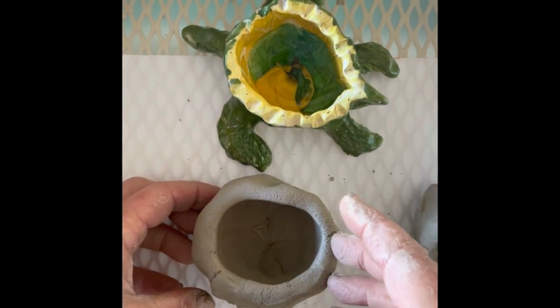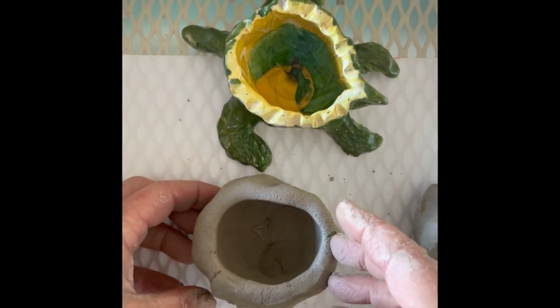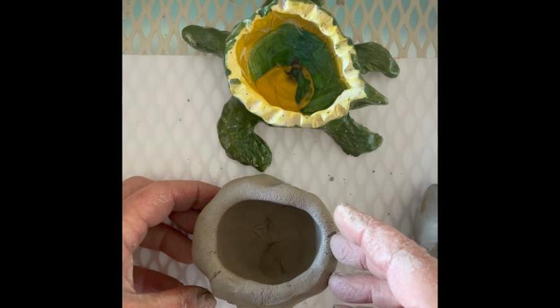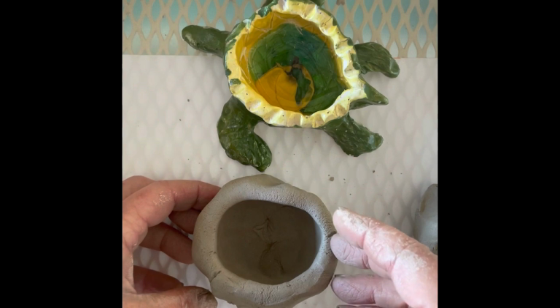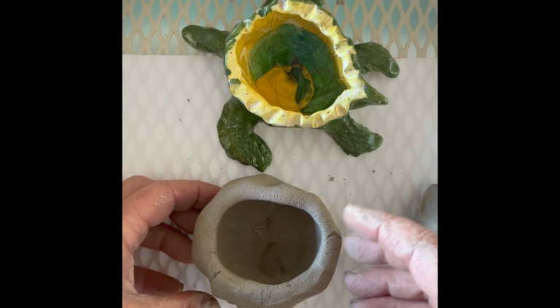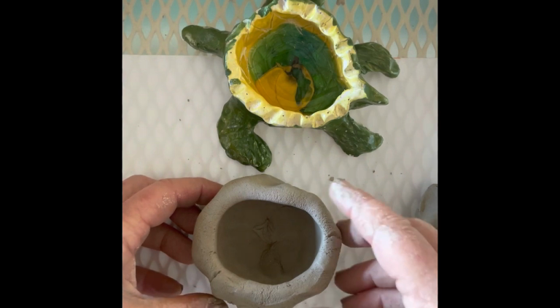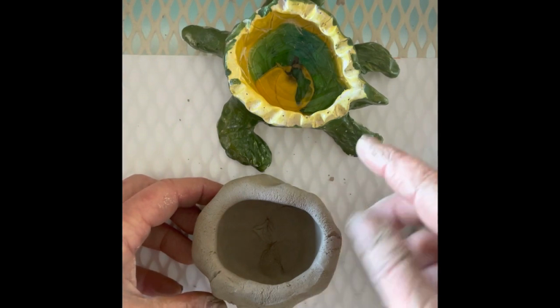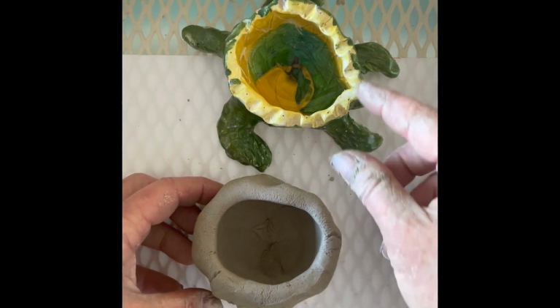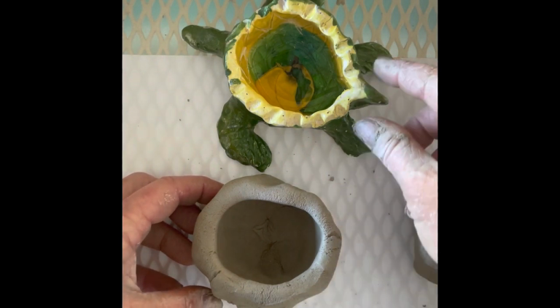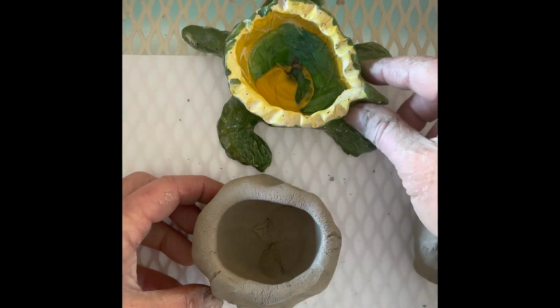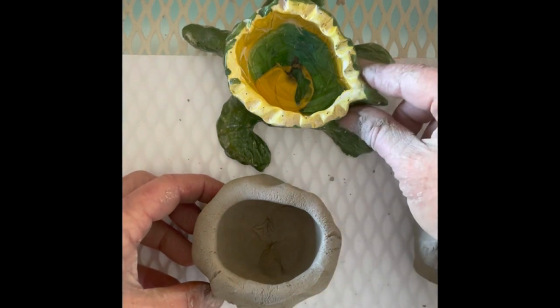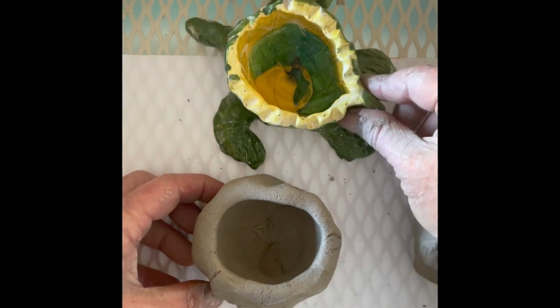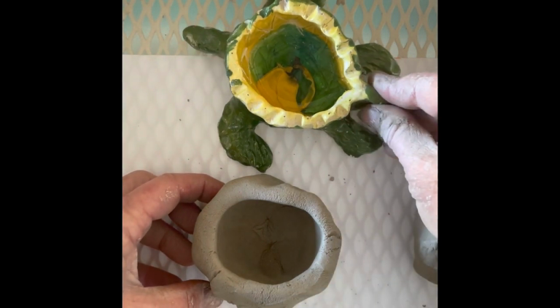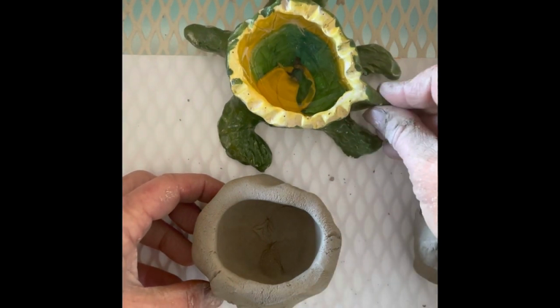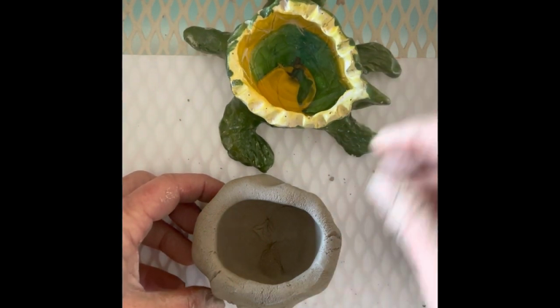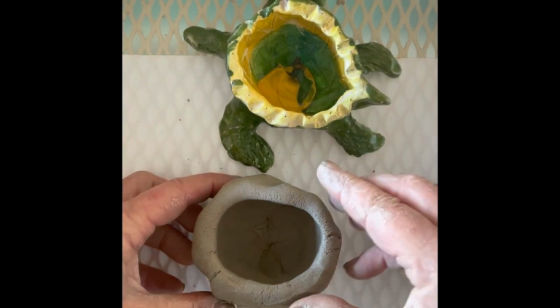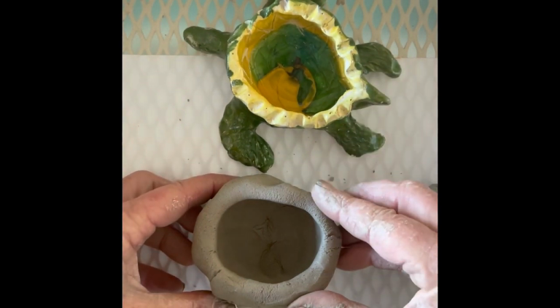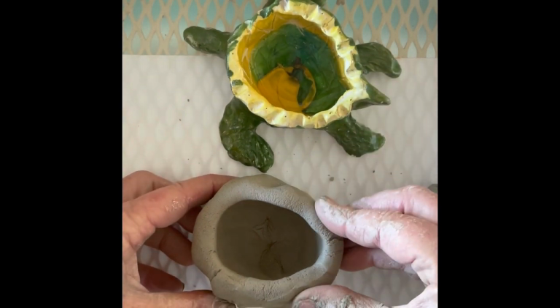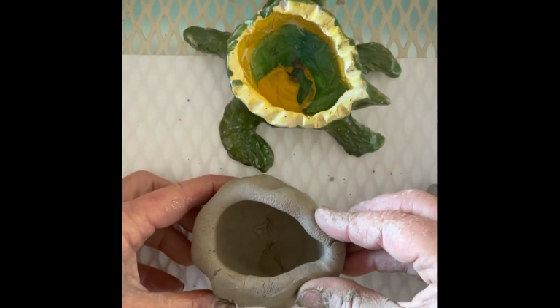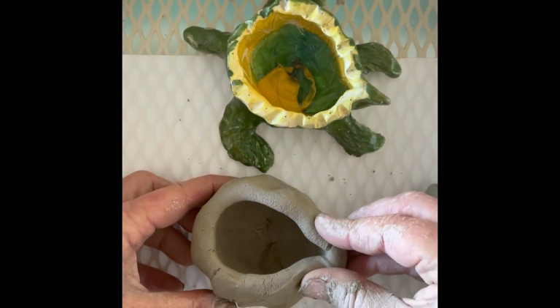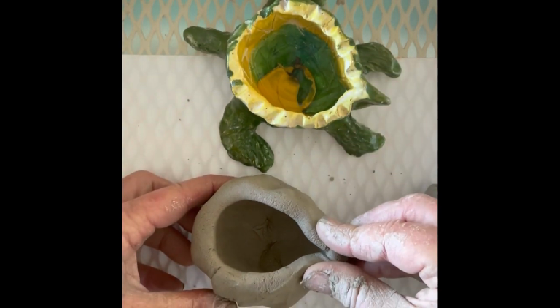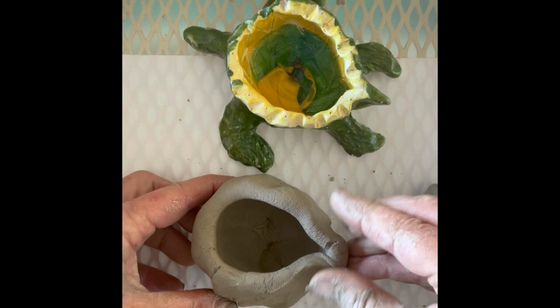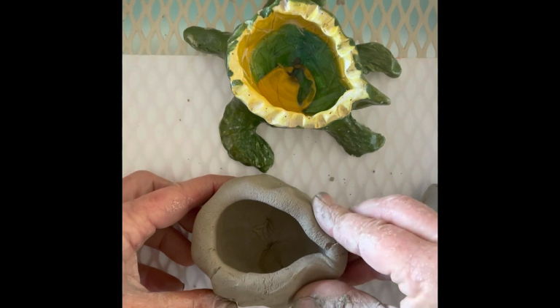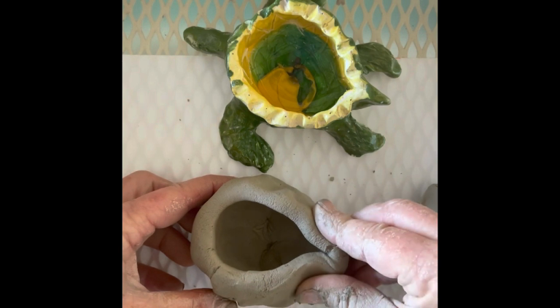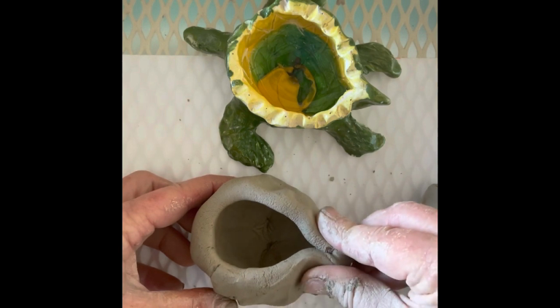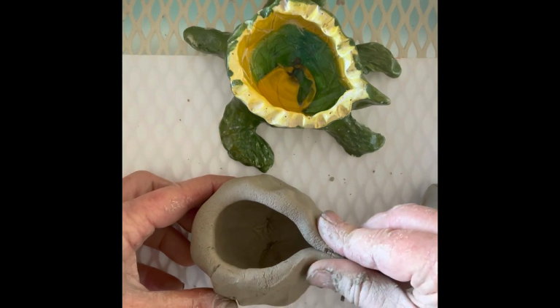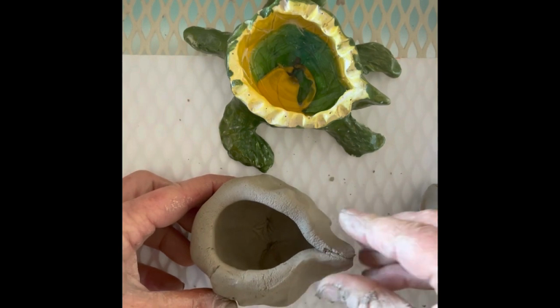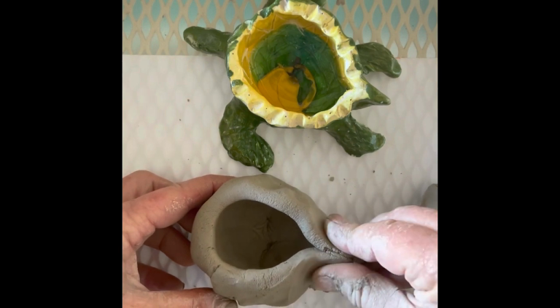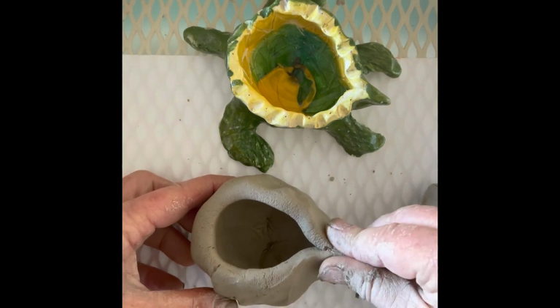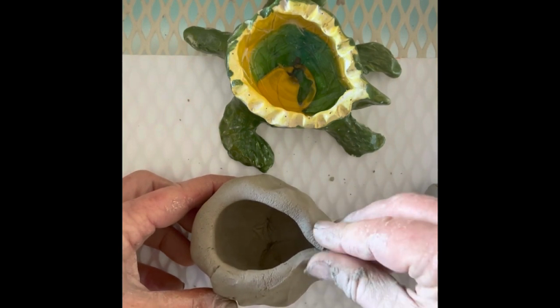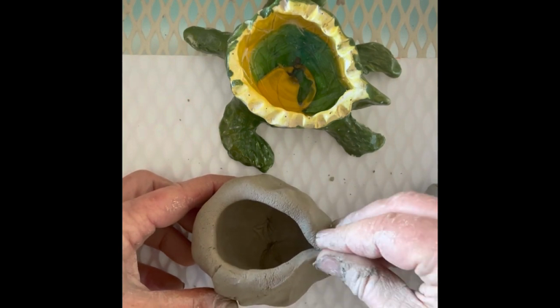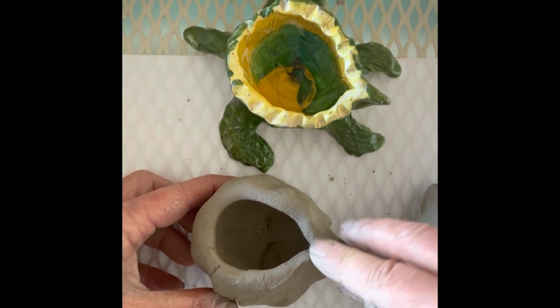The next part of this is going to be pinching the tail. I'm just going to come here and pinch the tail.